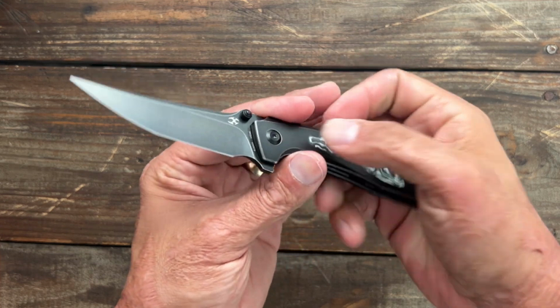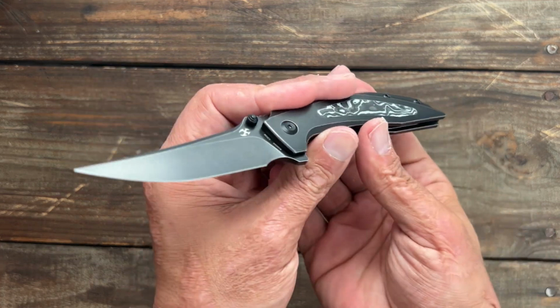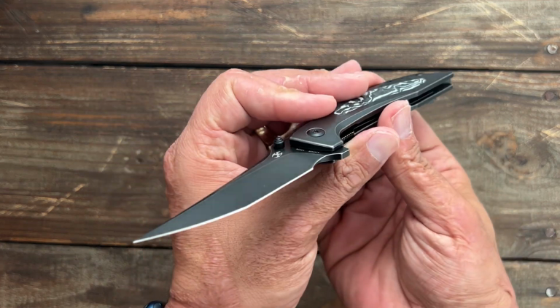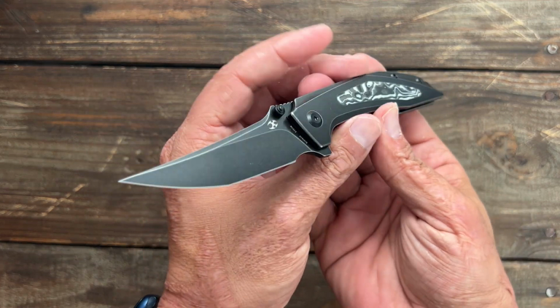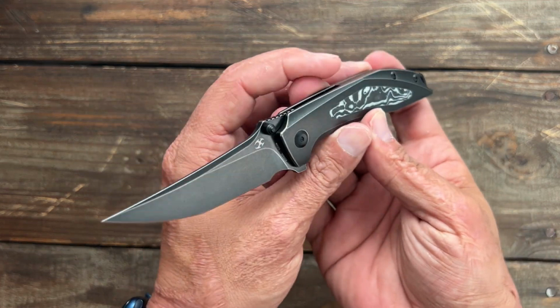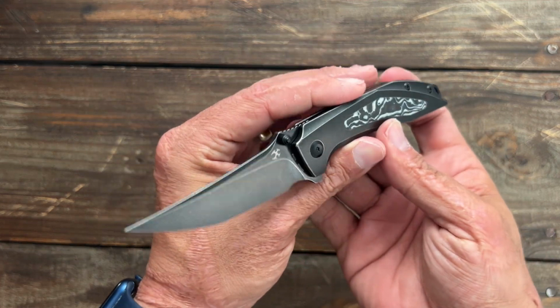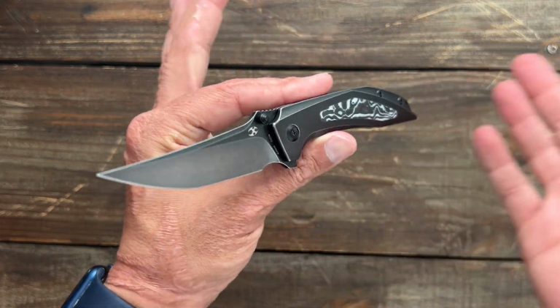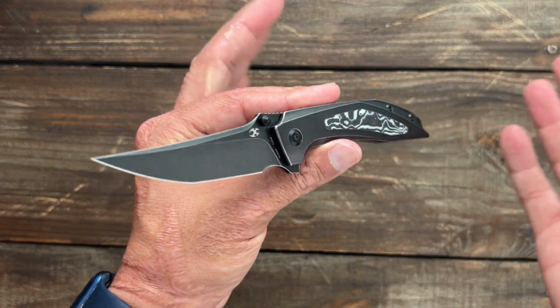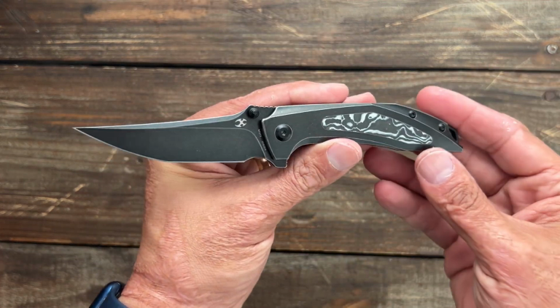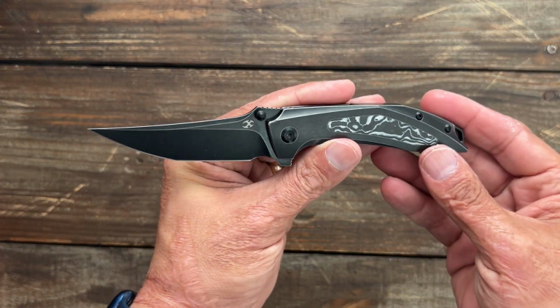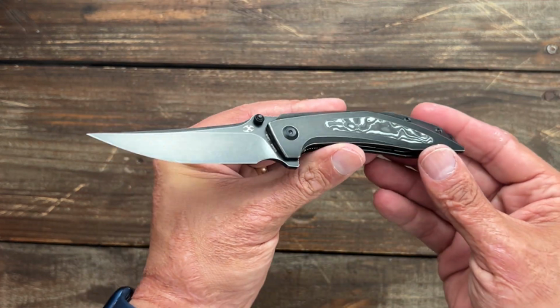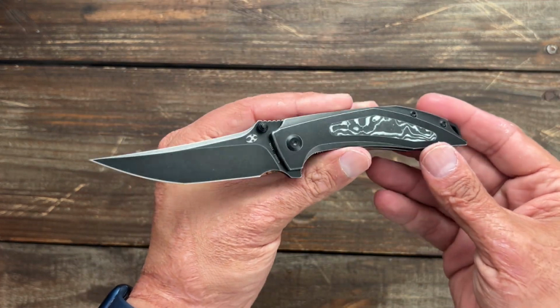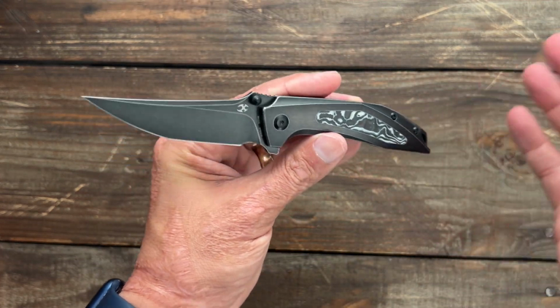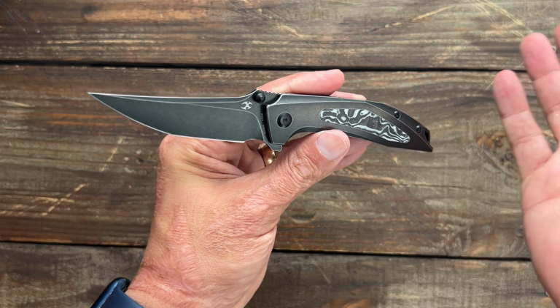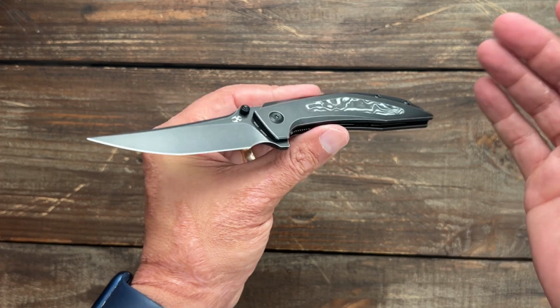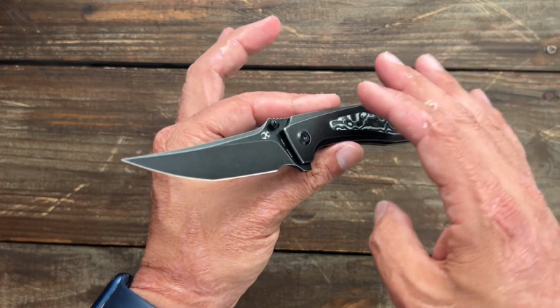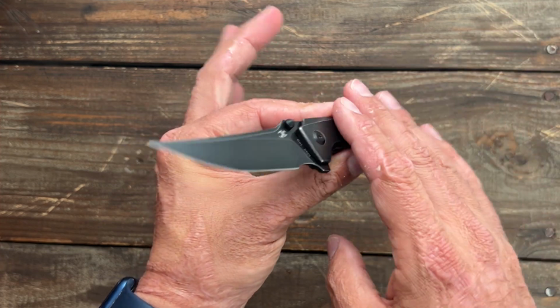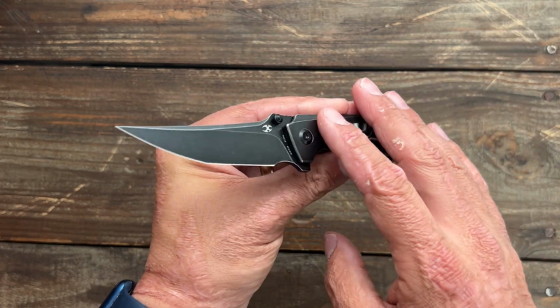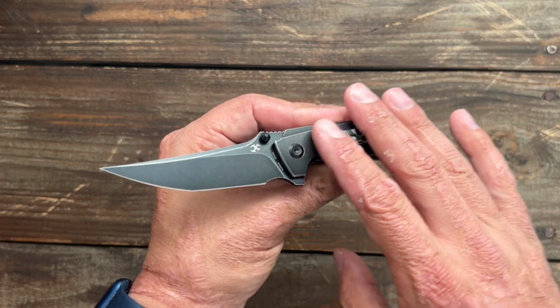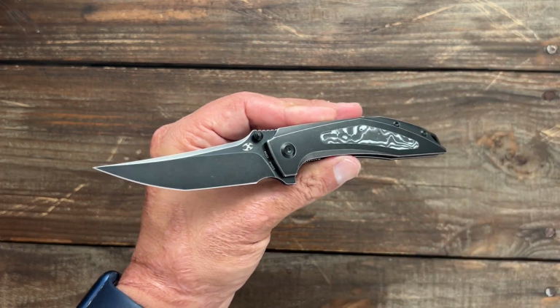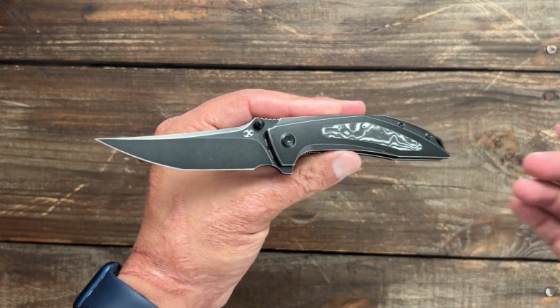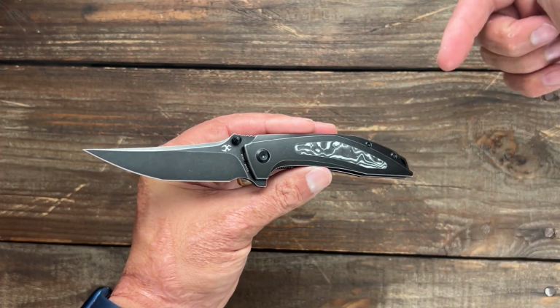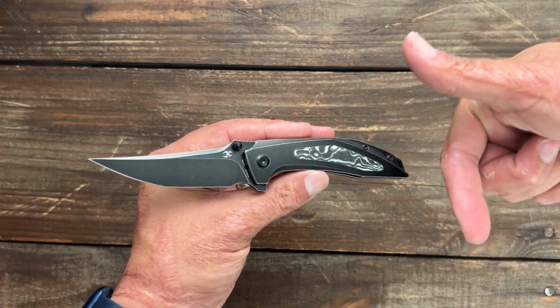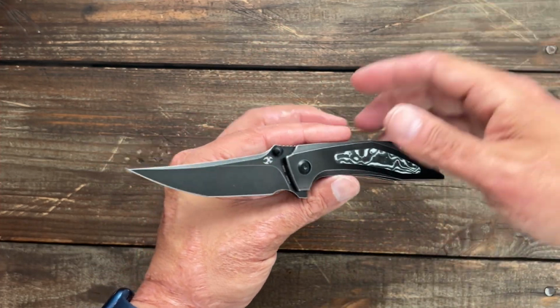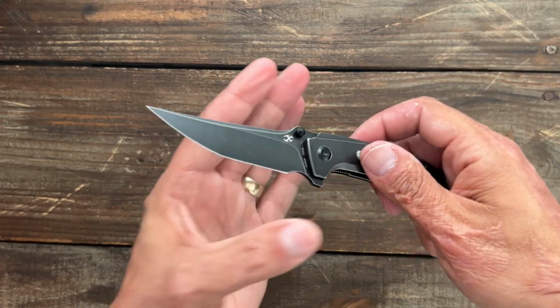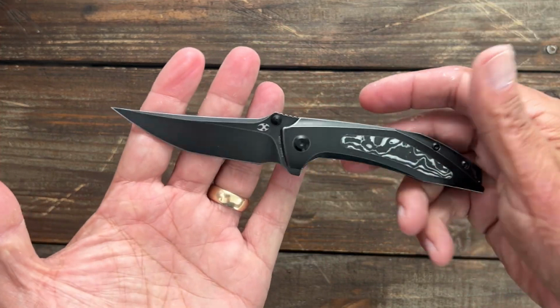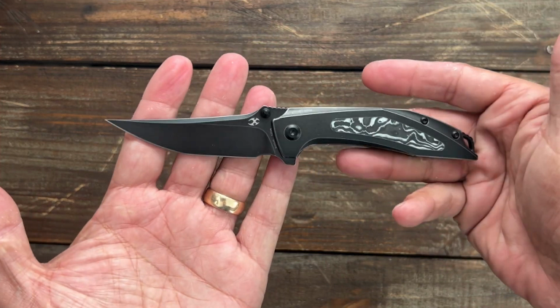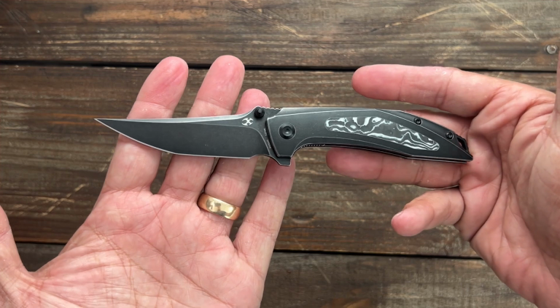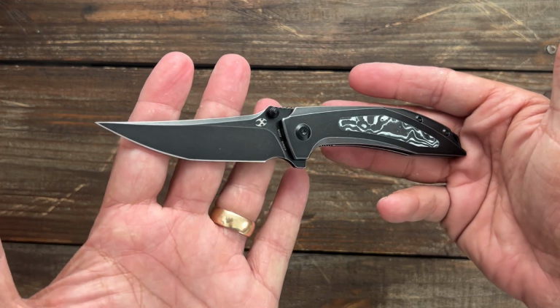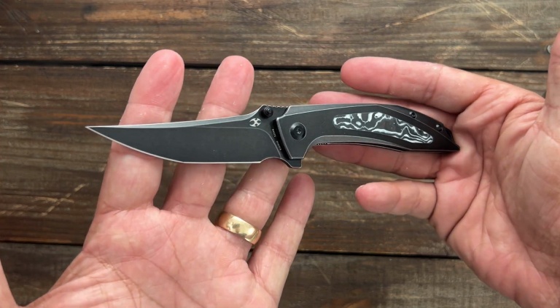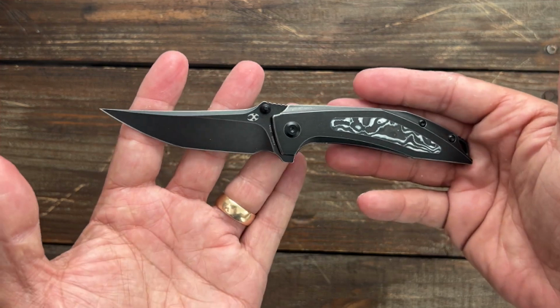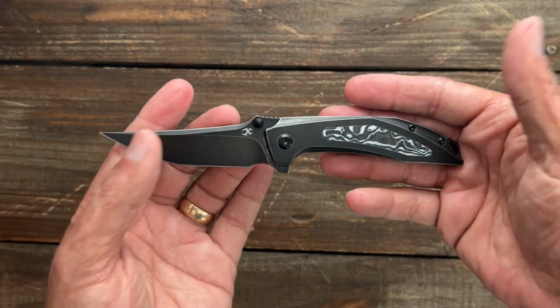Let me know down in the comments which knife you'd like to see a review on first. If there are links to any of these knives, I will have them down in the description. So this is the first one, the Baku.